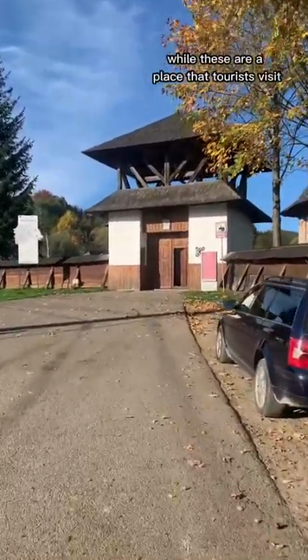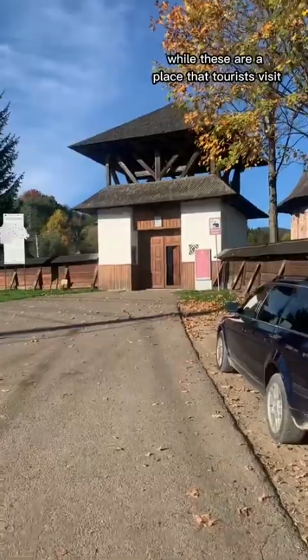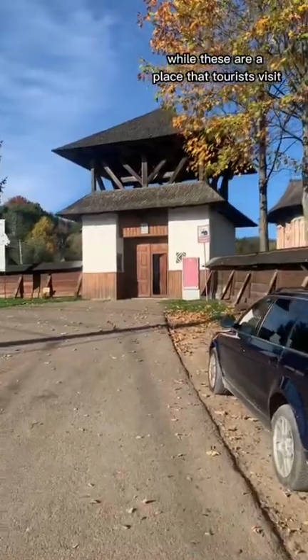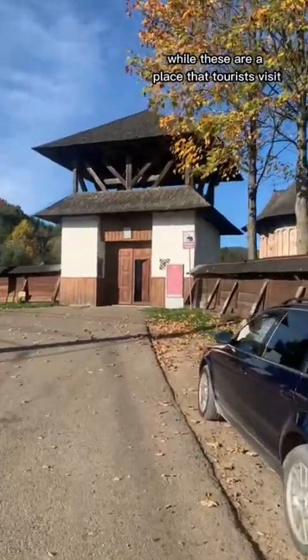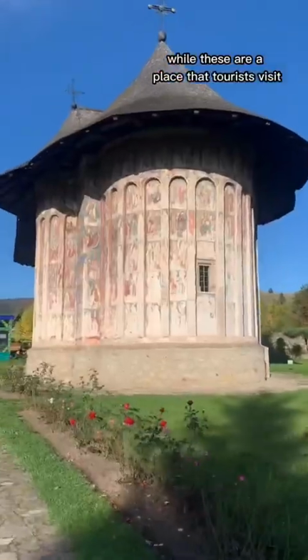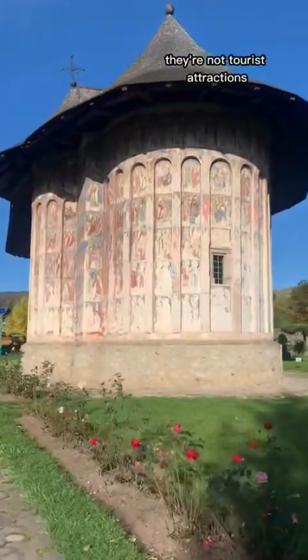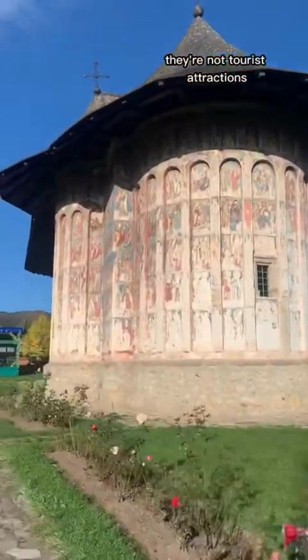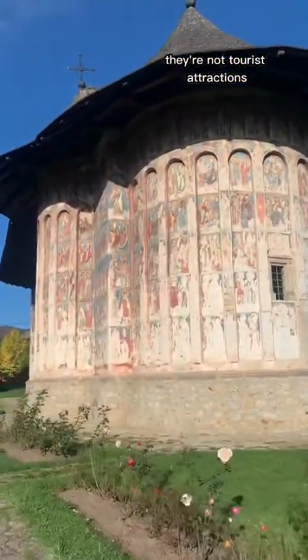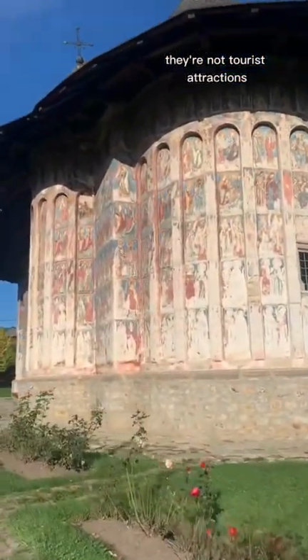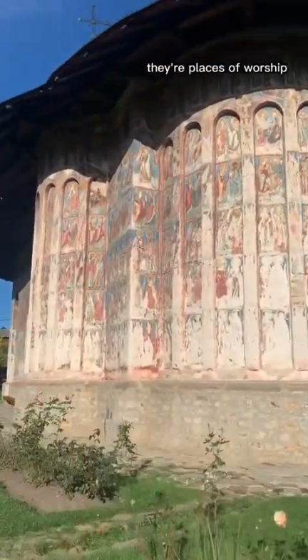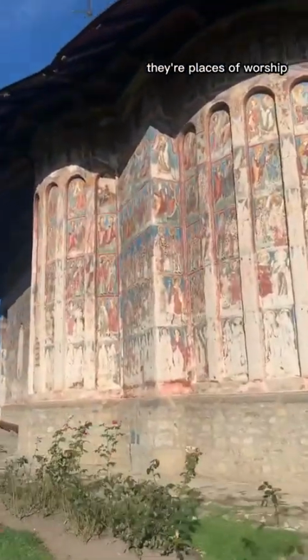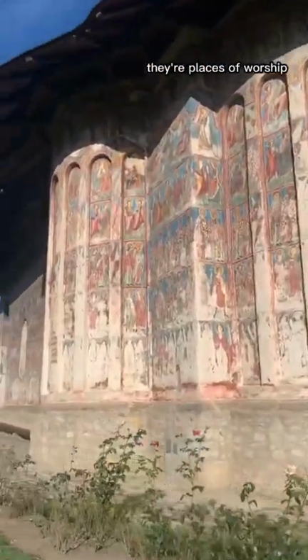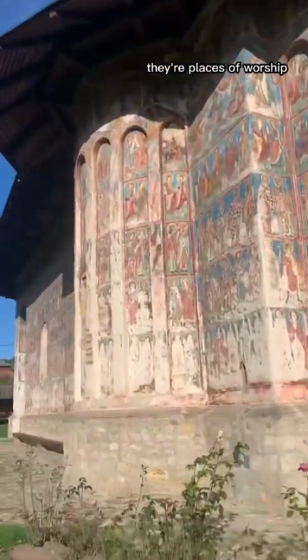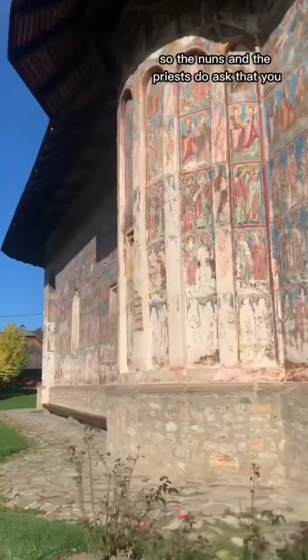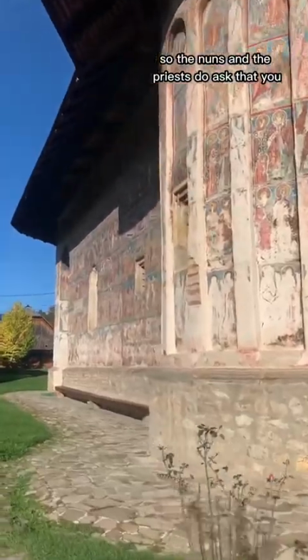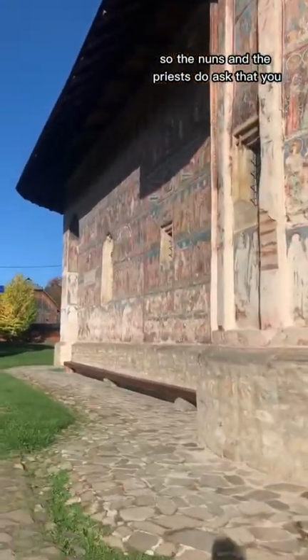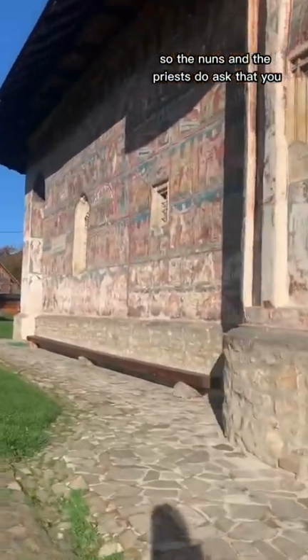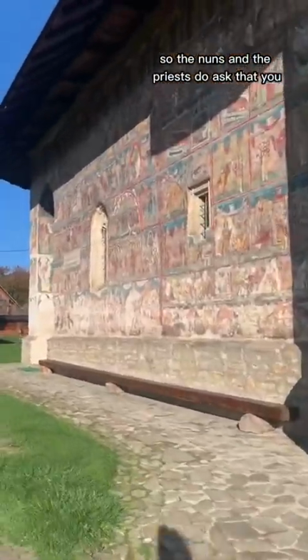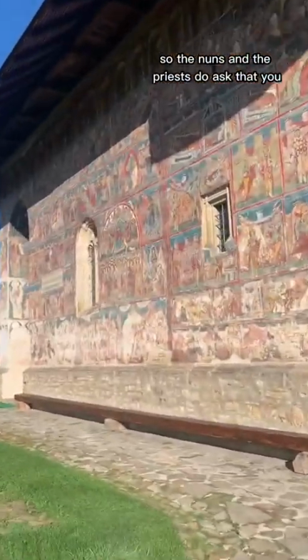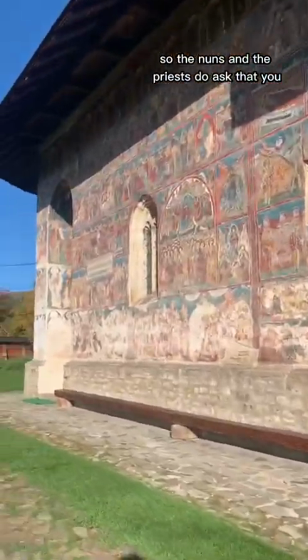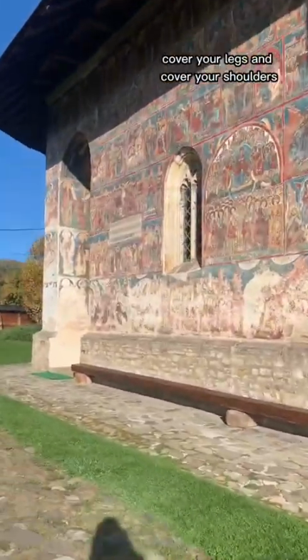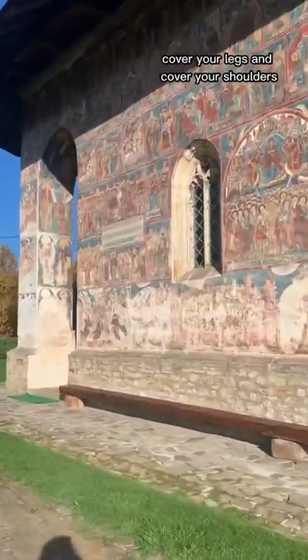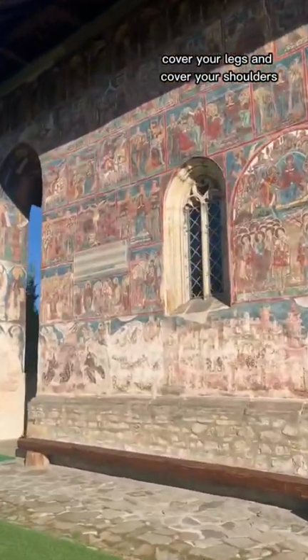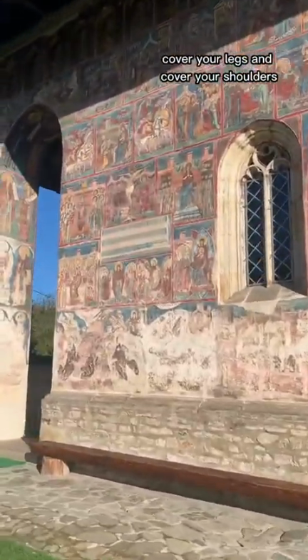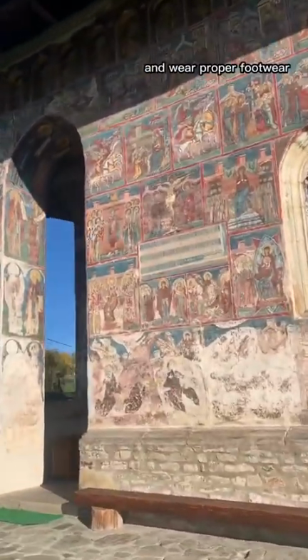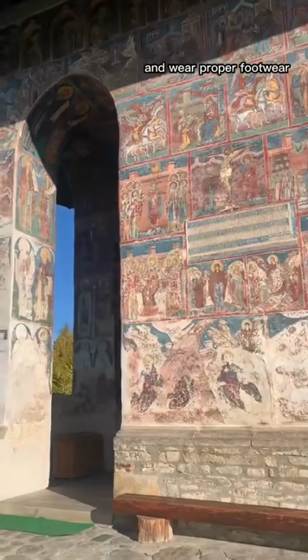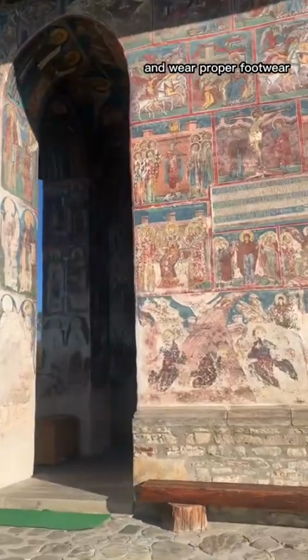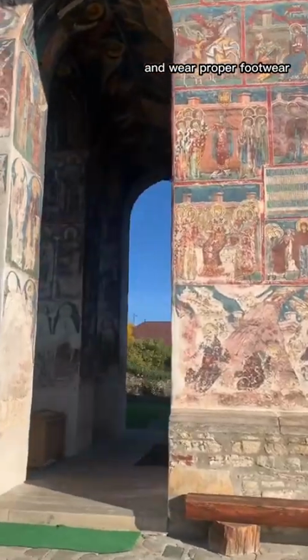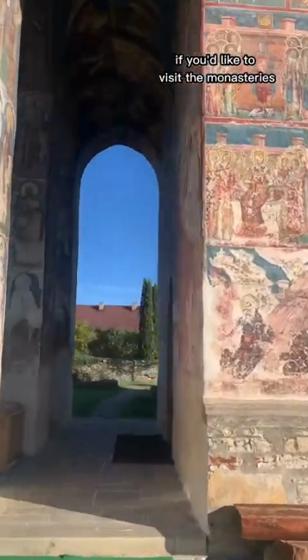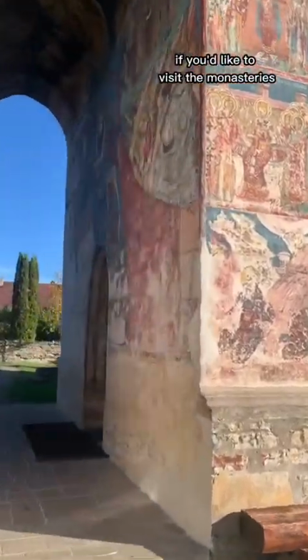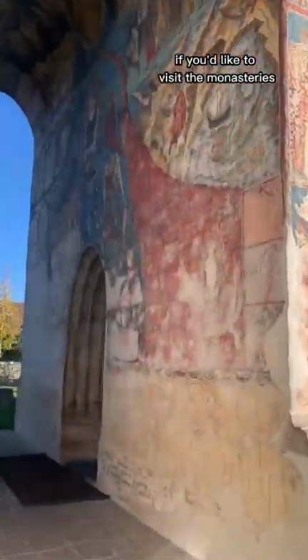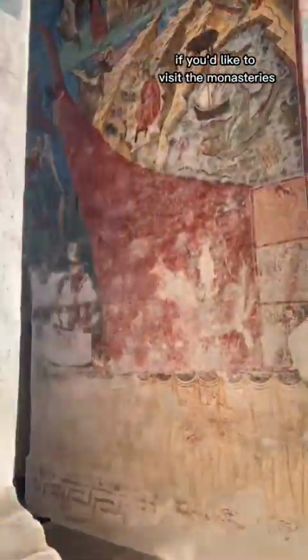I think it's important to note that while these are places tourists visit, they're not tourist attractions — they're places of worship. The nuns and priests do ask that you cover your legs and shoulders and wear proper footwear if you'd like to visit the monasteries.